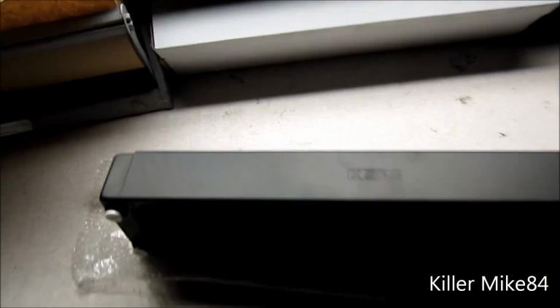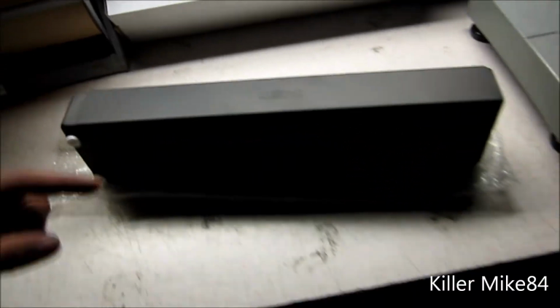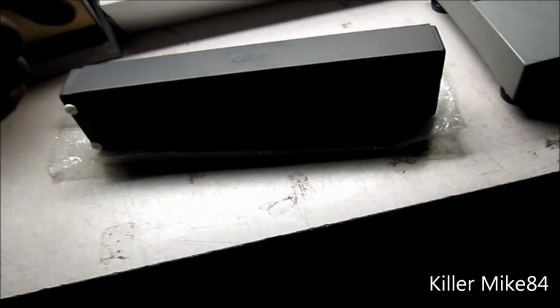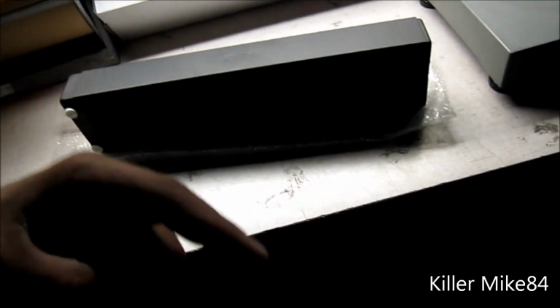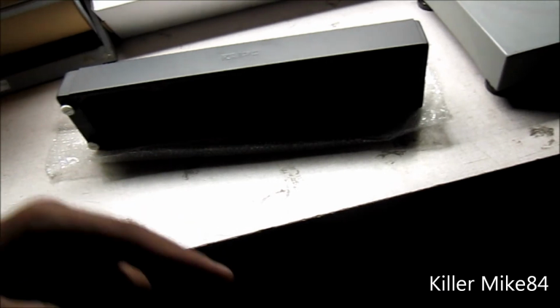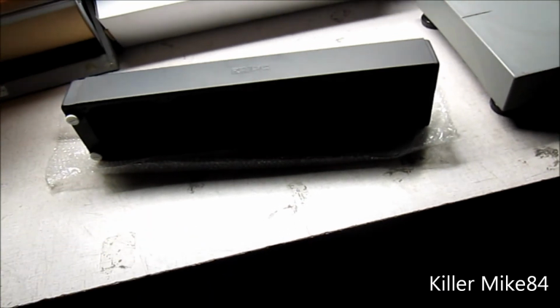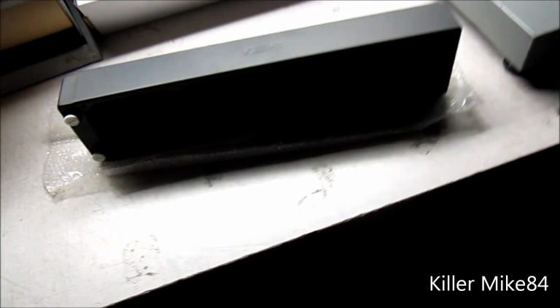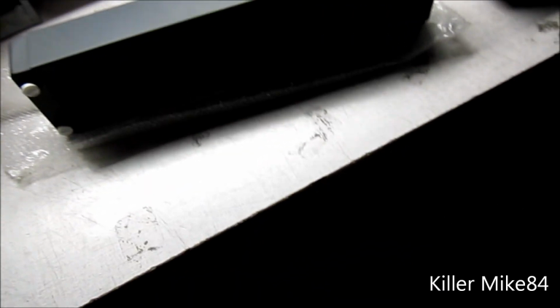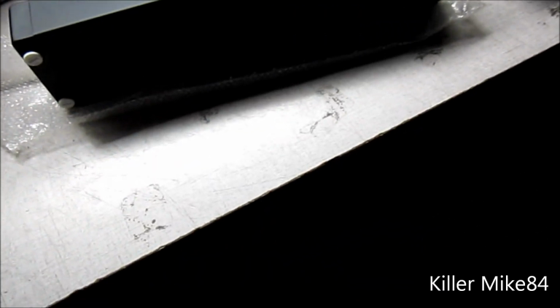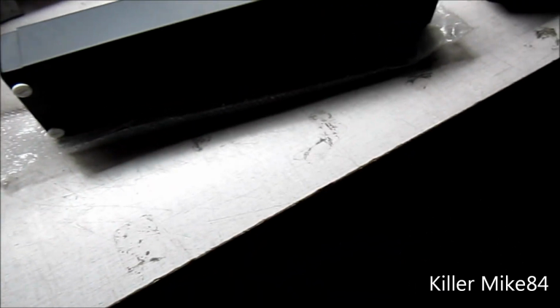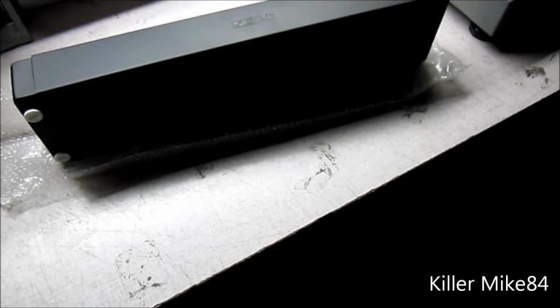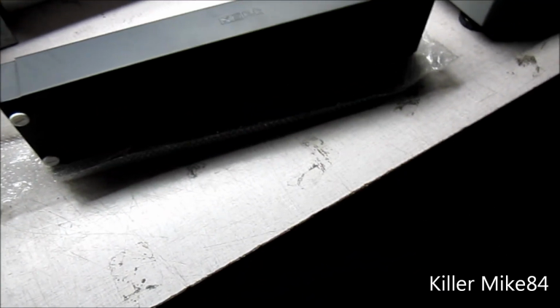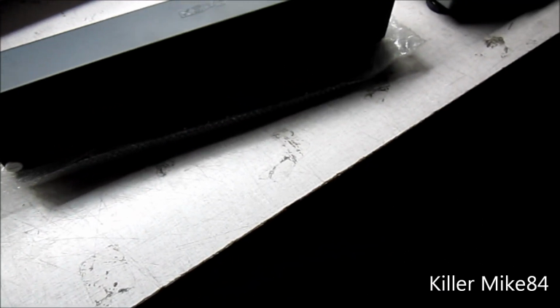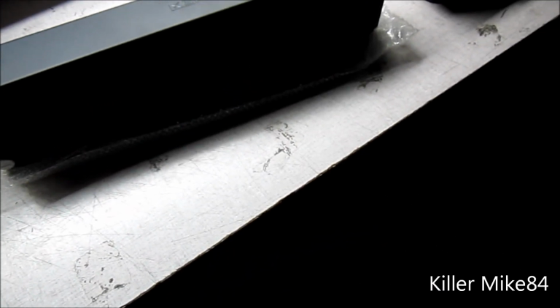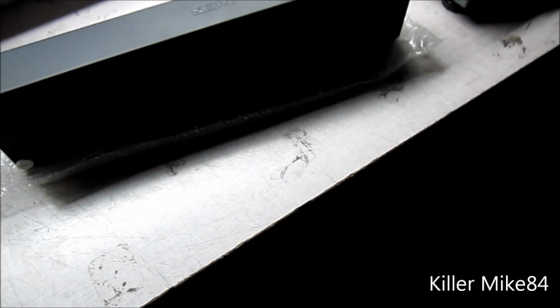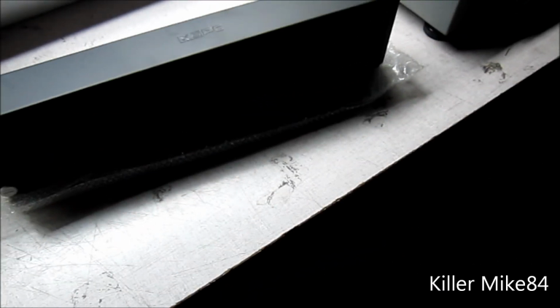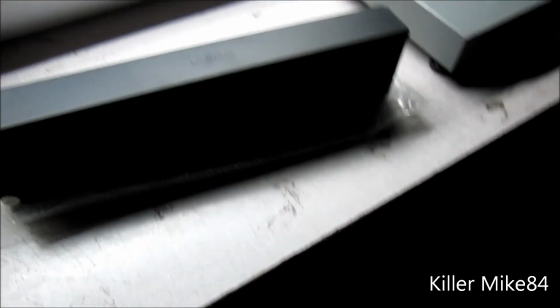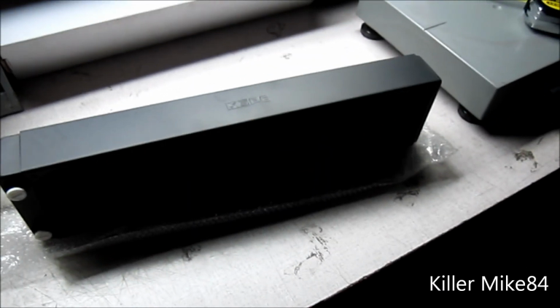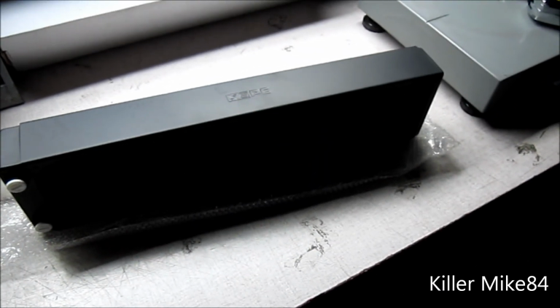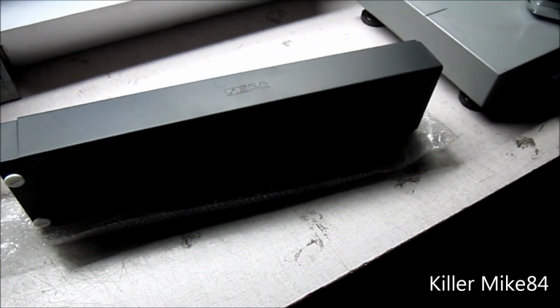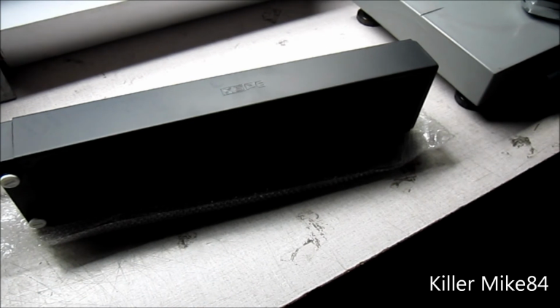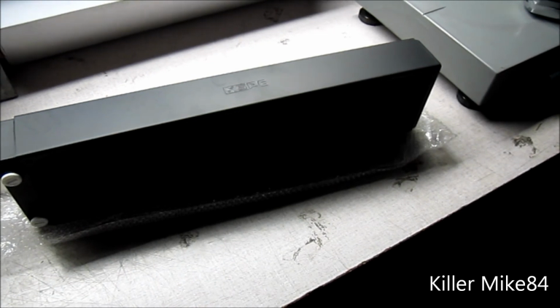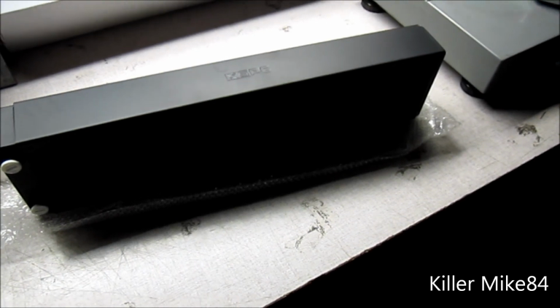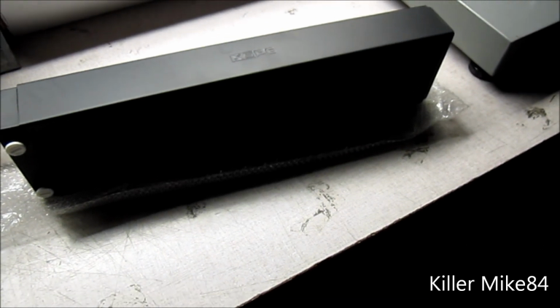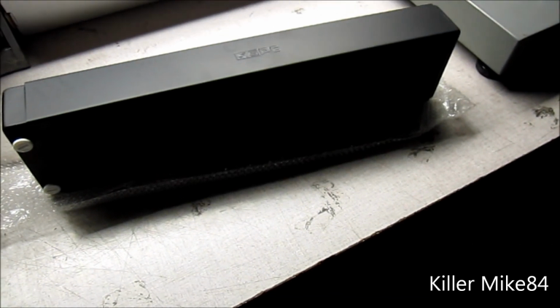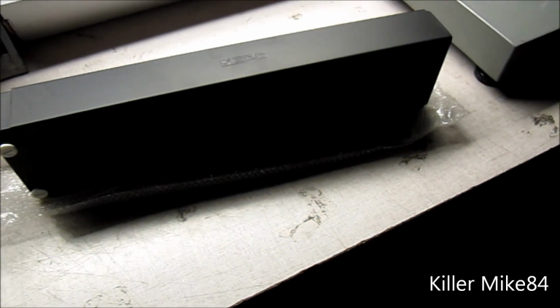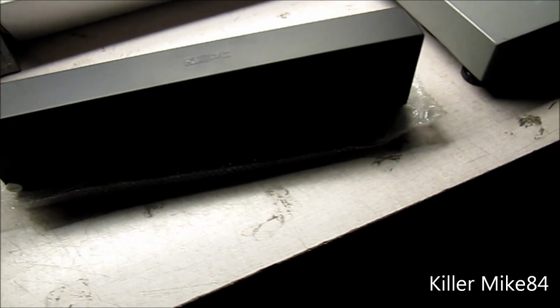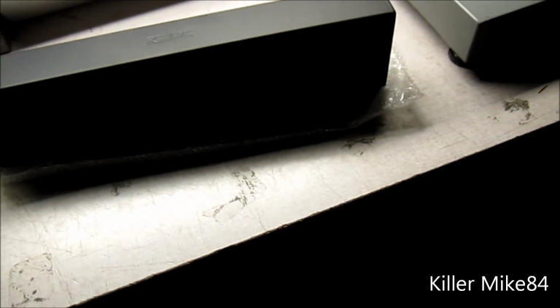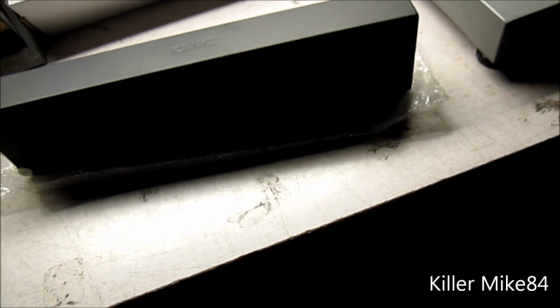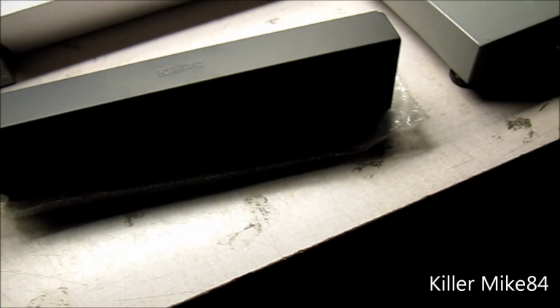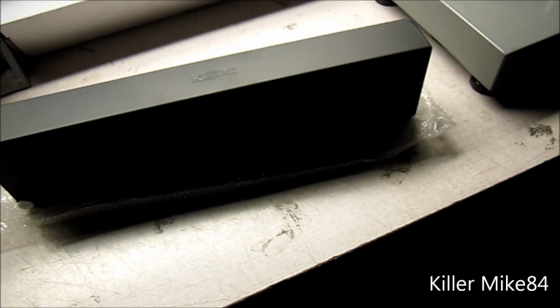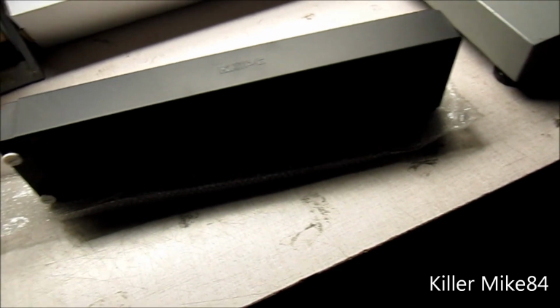Alright you guys, hit the like button. I was trying to hurry this up, sorry about that. You guys have any other requests, let me know. This is KonaWalk84 and this is the unboxing and review of the XSPC RX line. See you guys later.